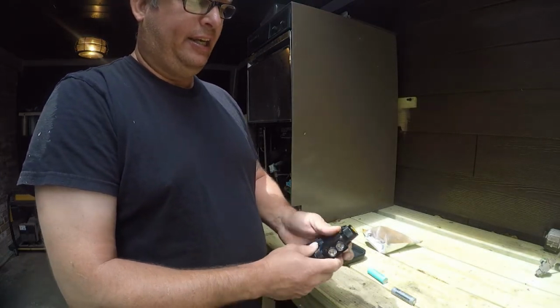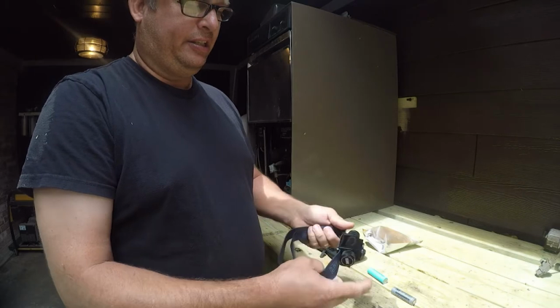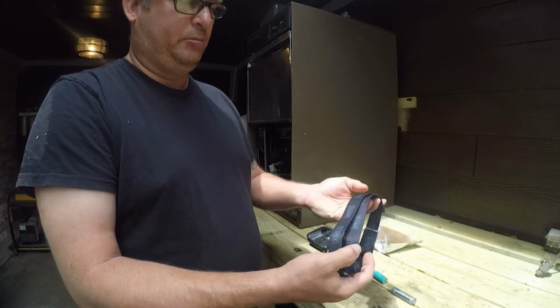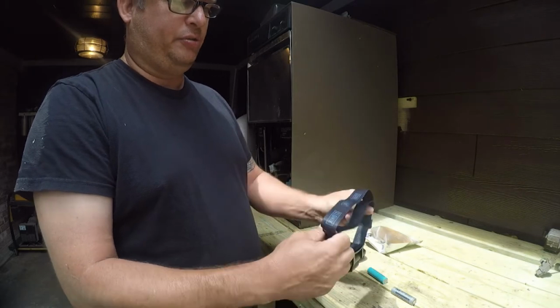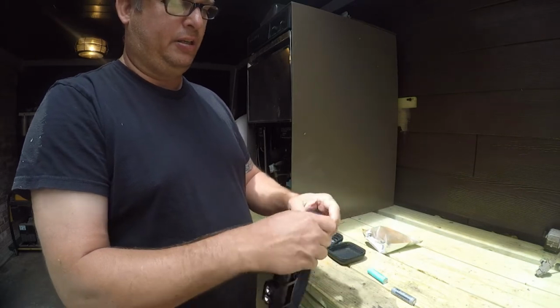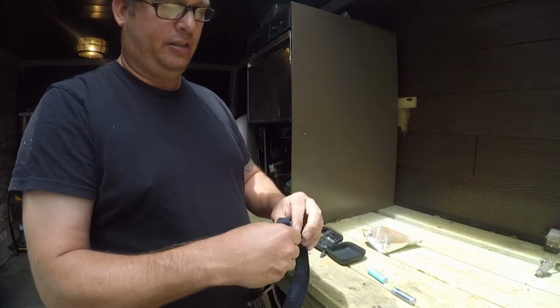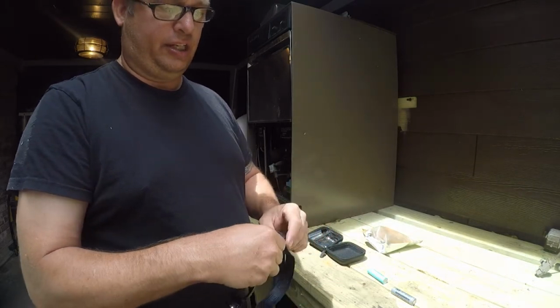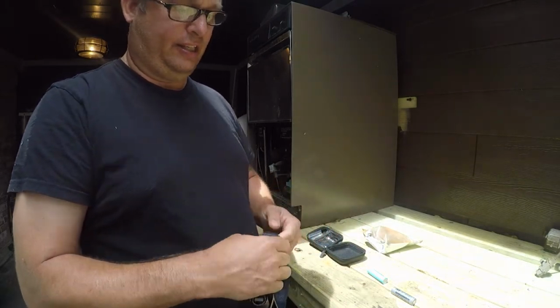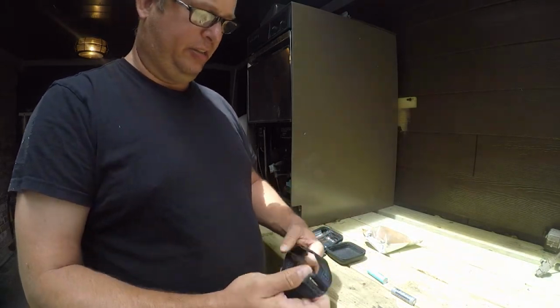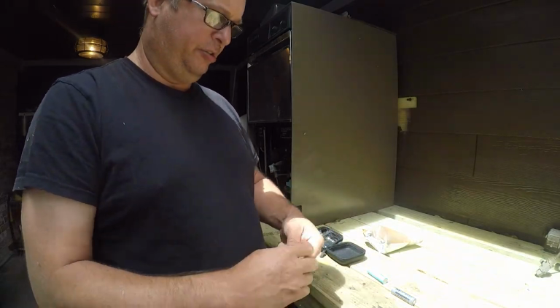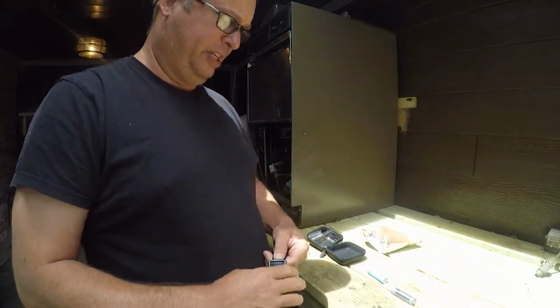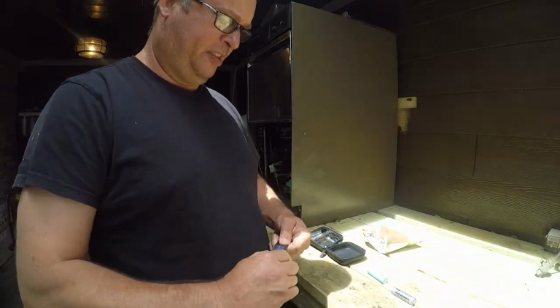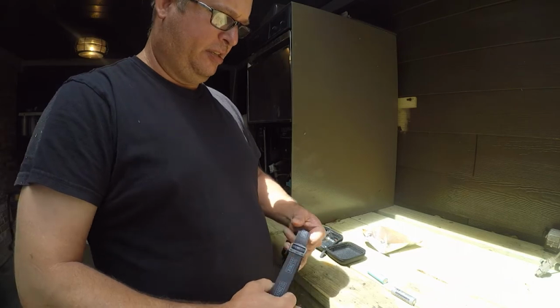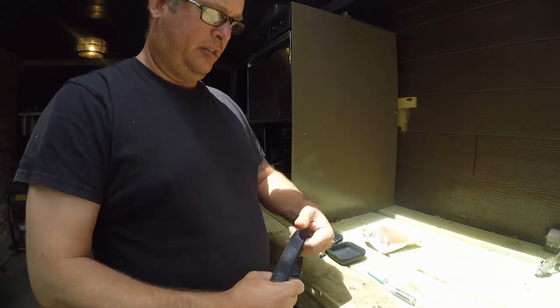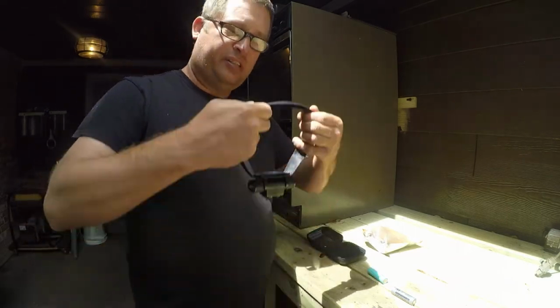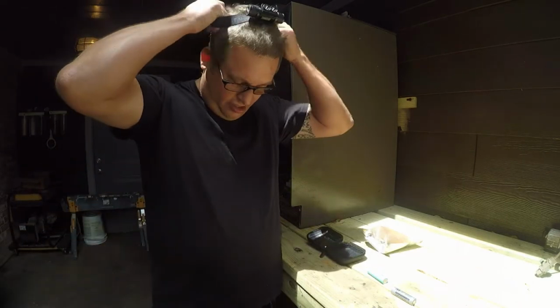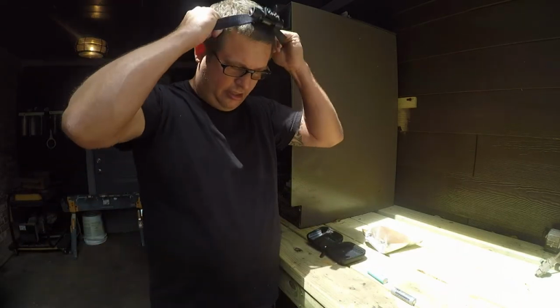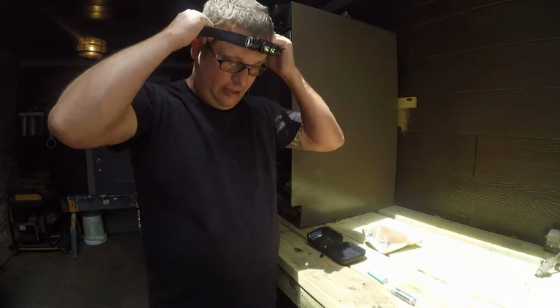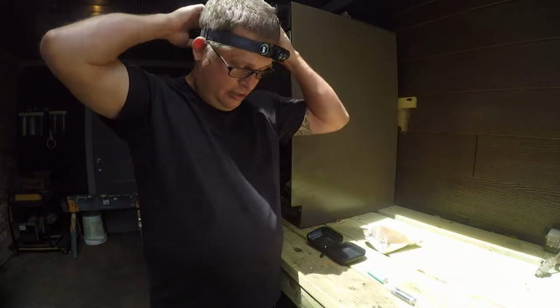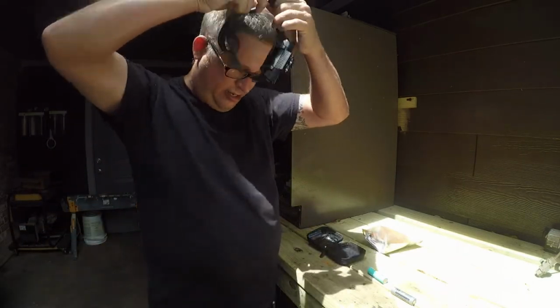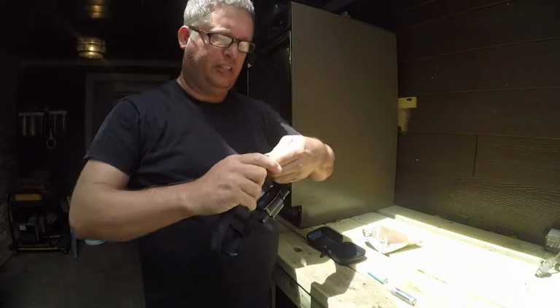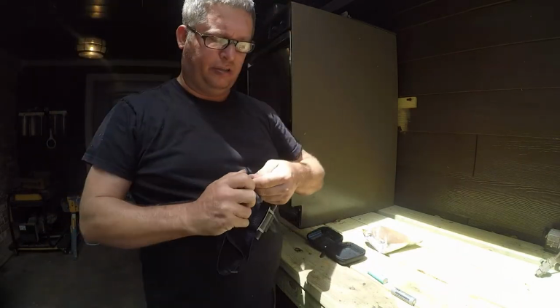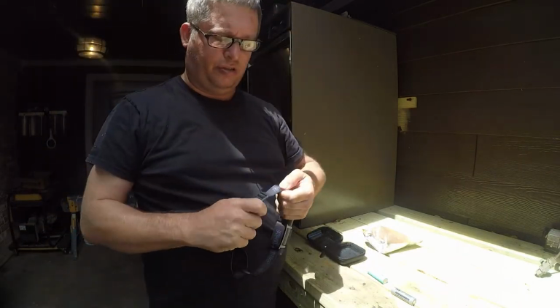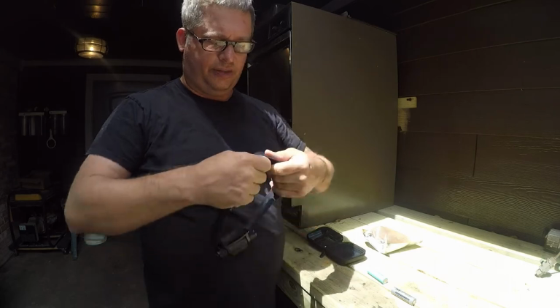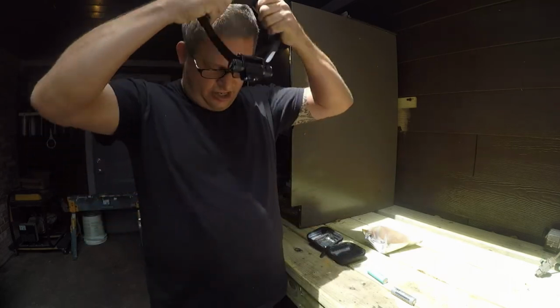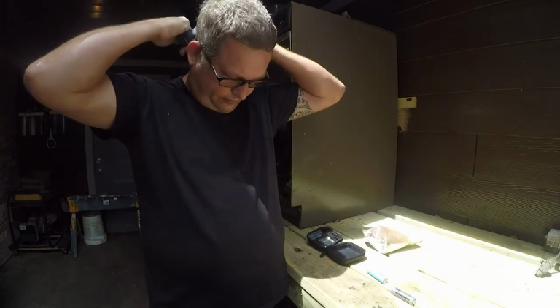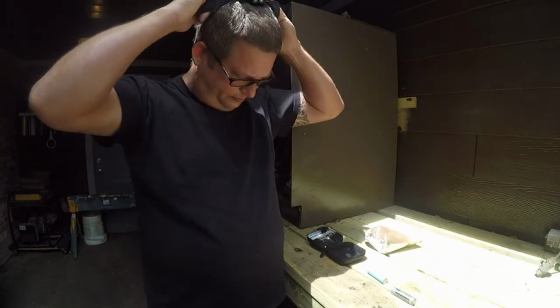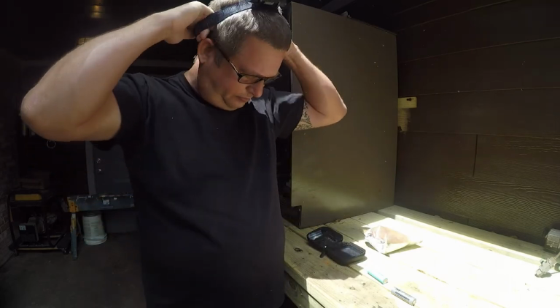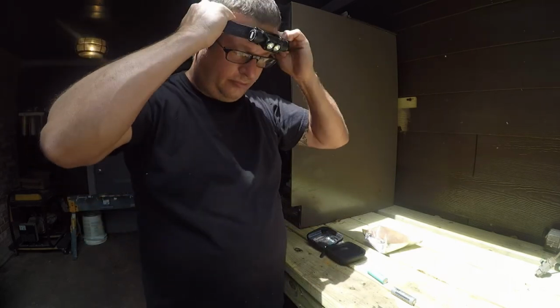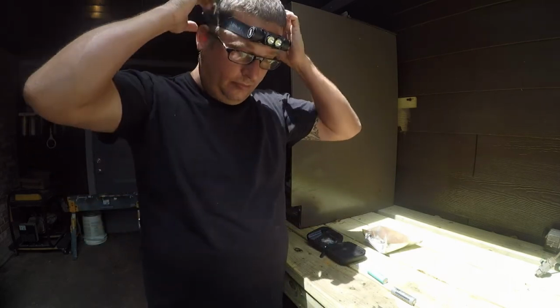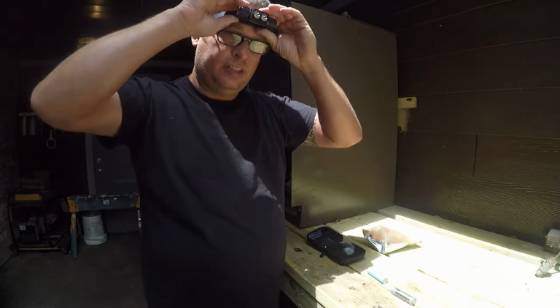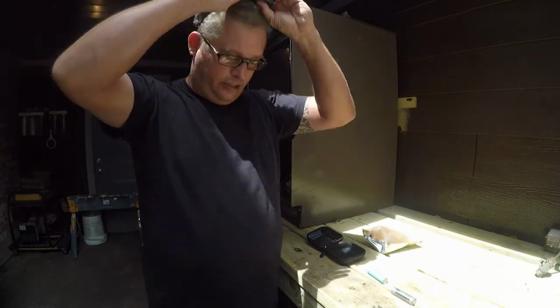It has an adjustable head strap, which I think needs to be a little looser for me. Yeah, it still needs to be a little looser — it's a little too tight. There you go.